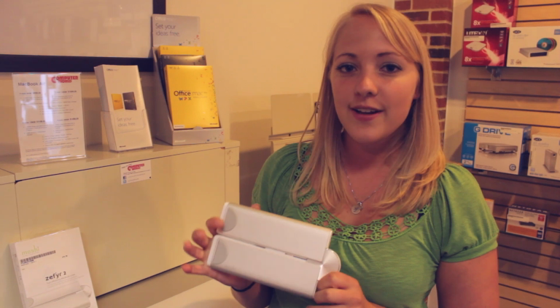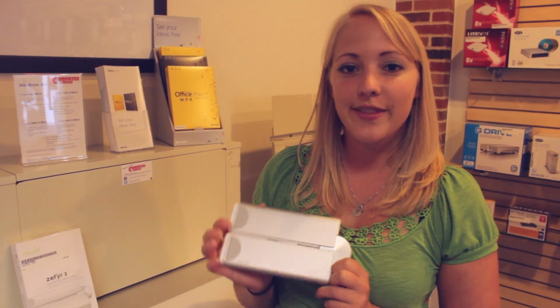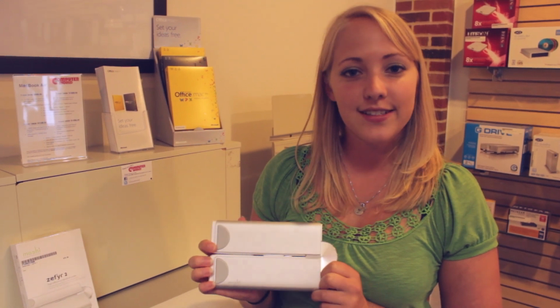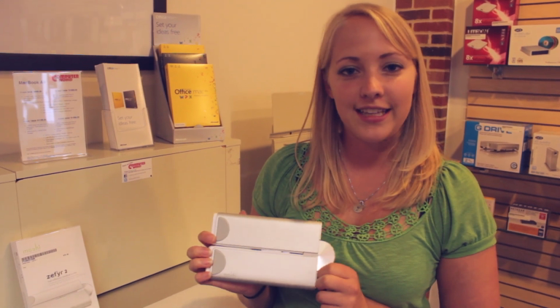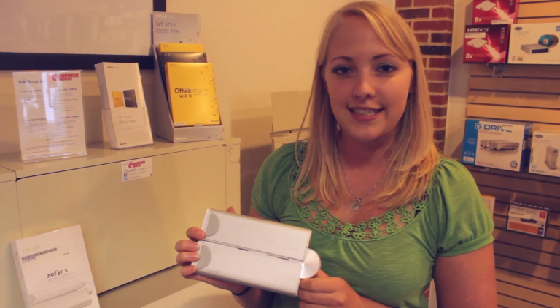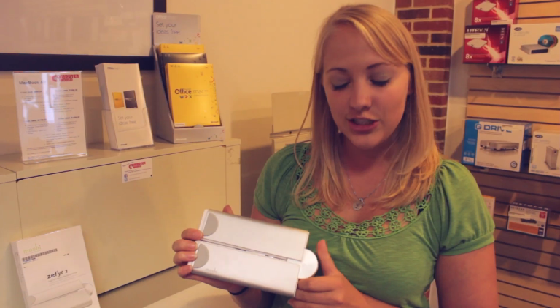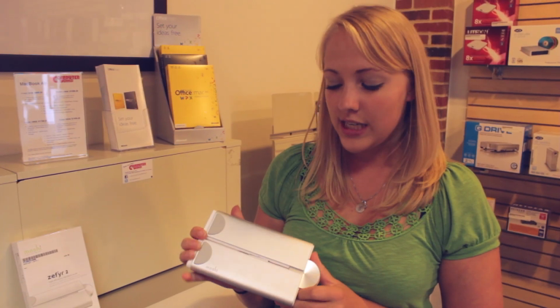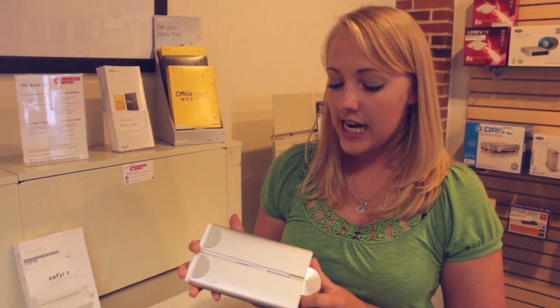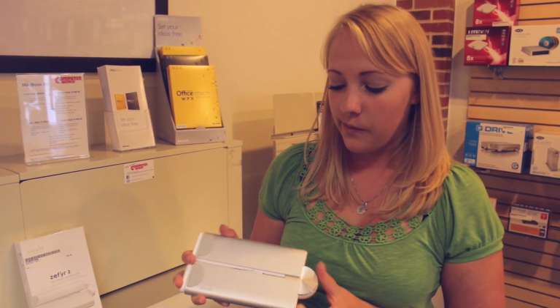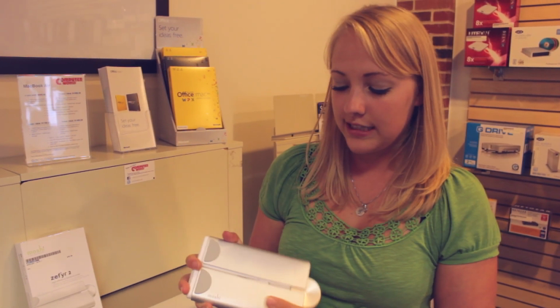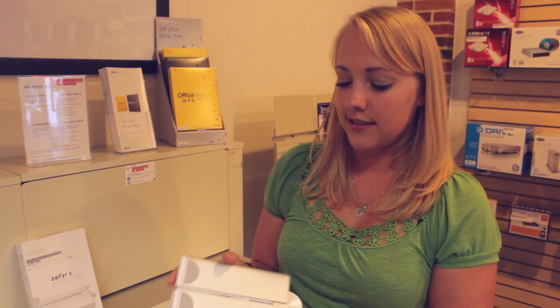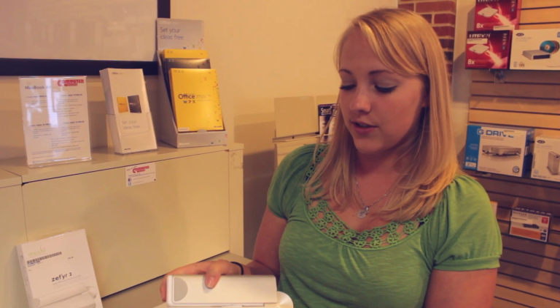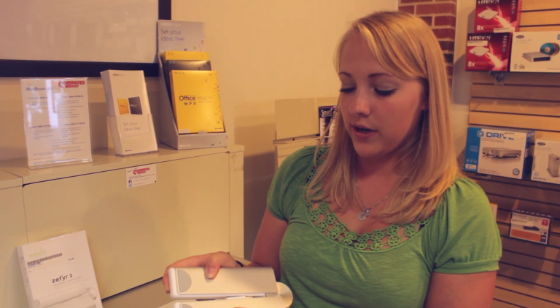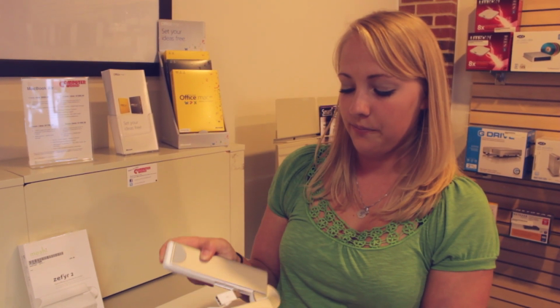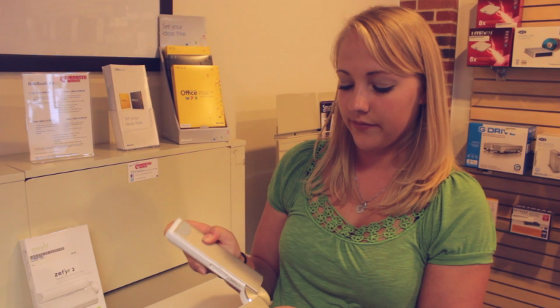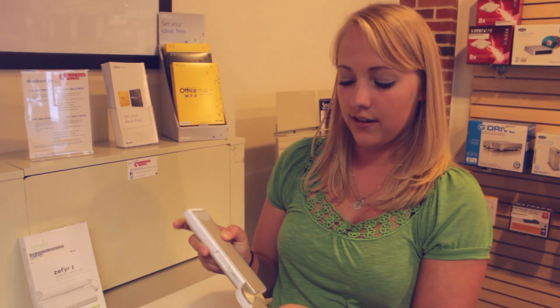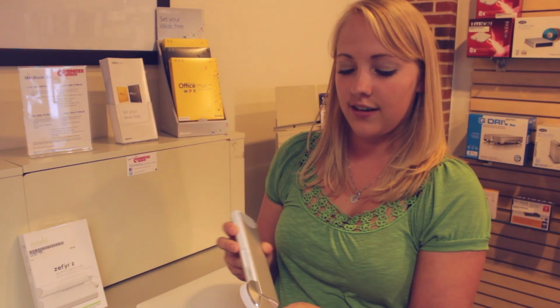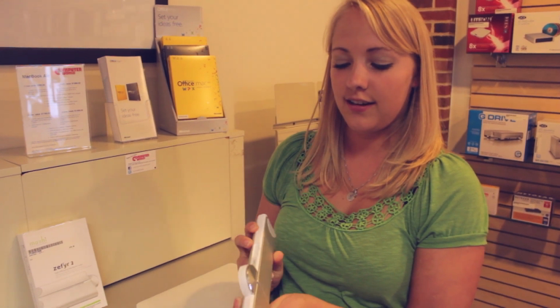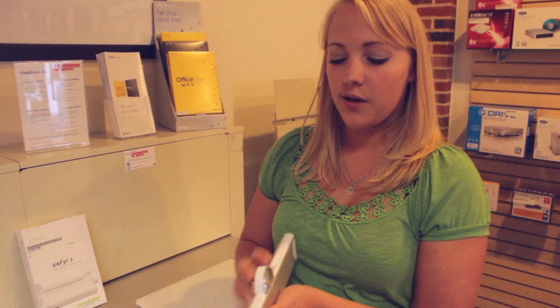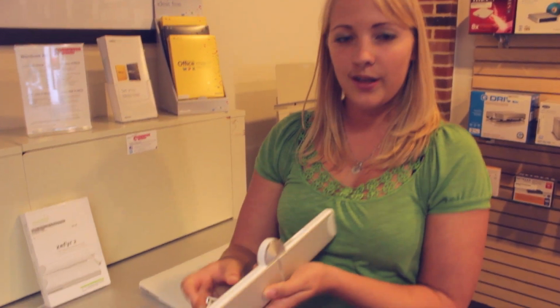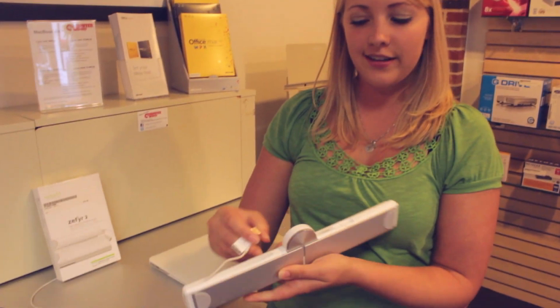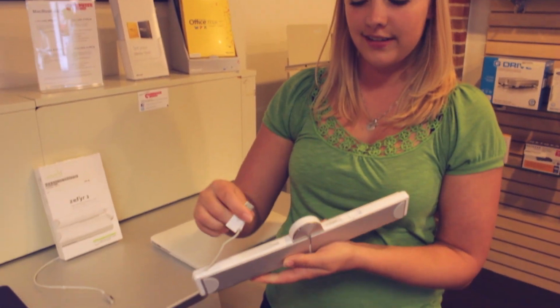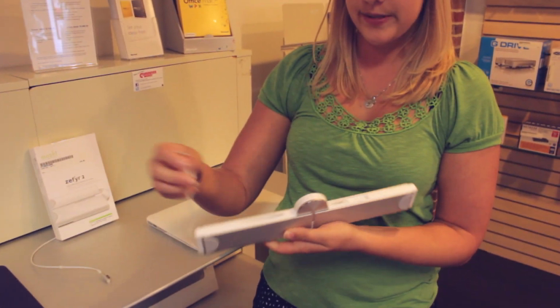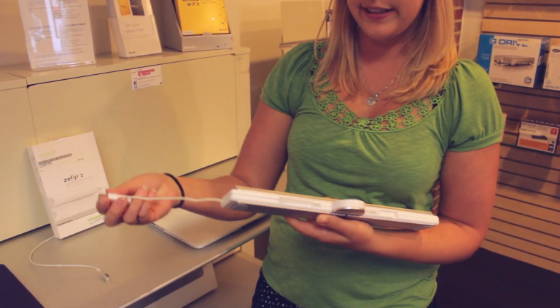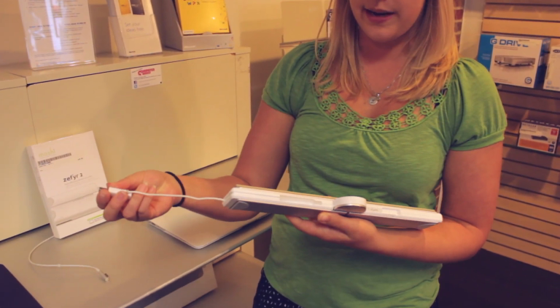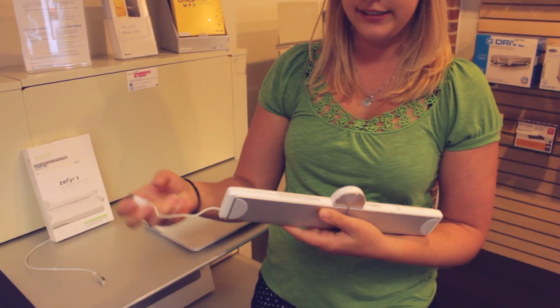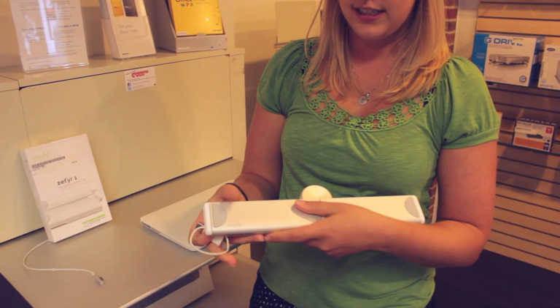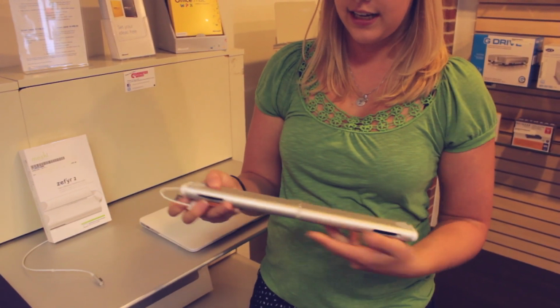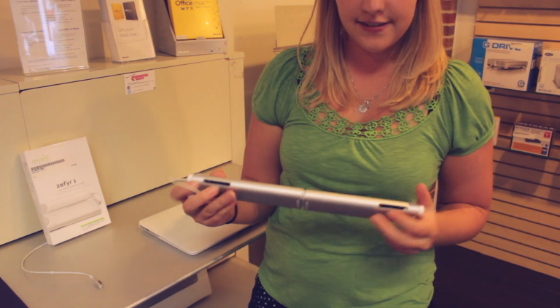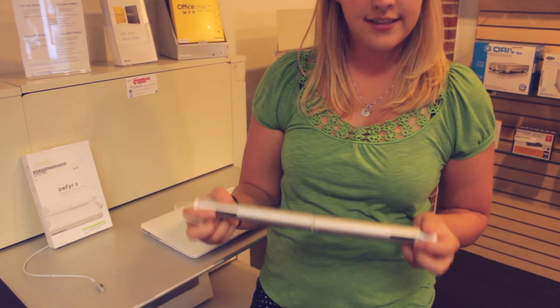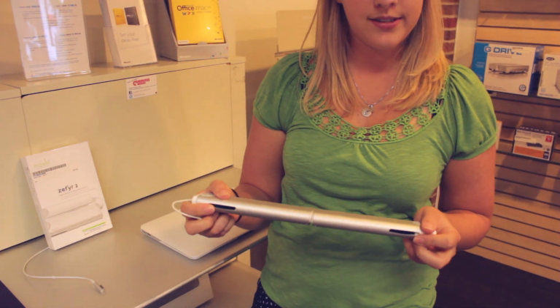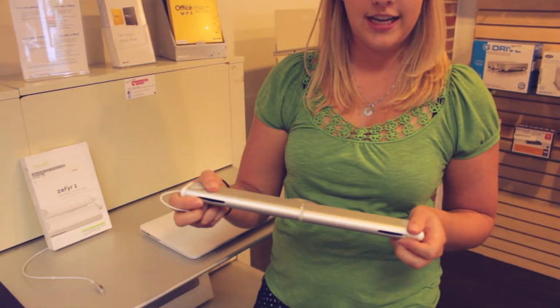This is called the Zephyr 2. What it does is you just open it up, pull out the USB adapter, and it has fans built right in.